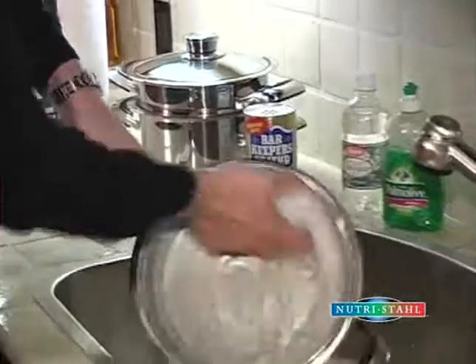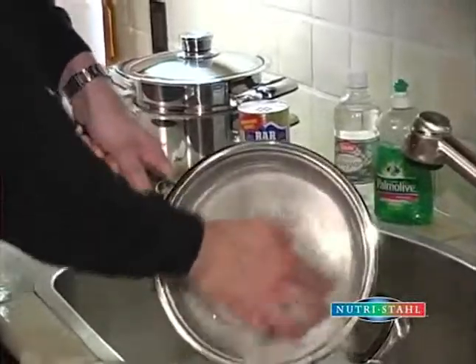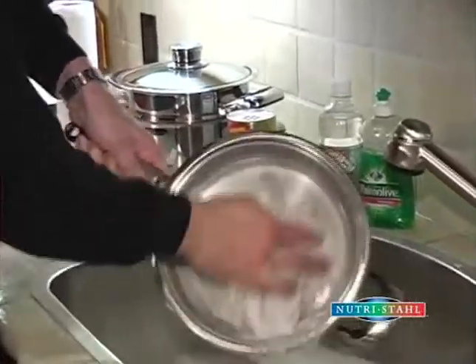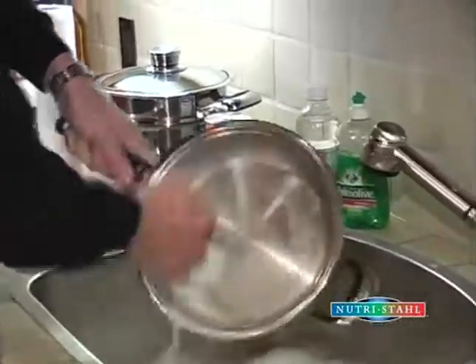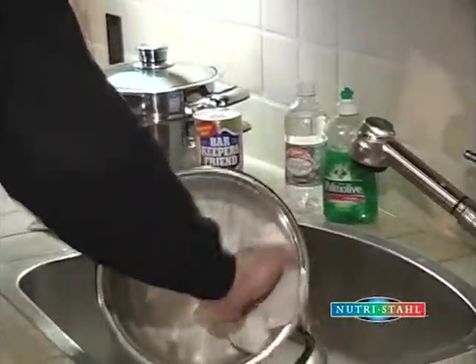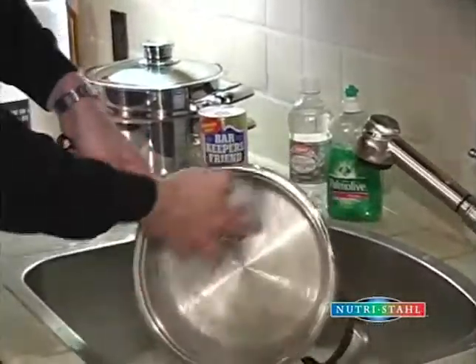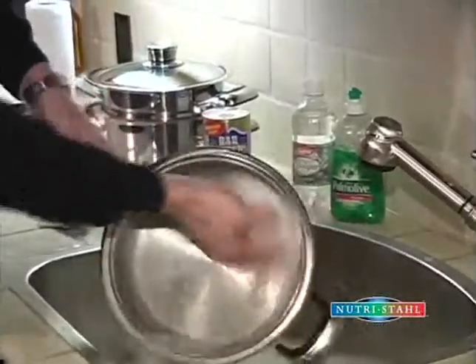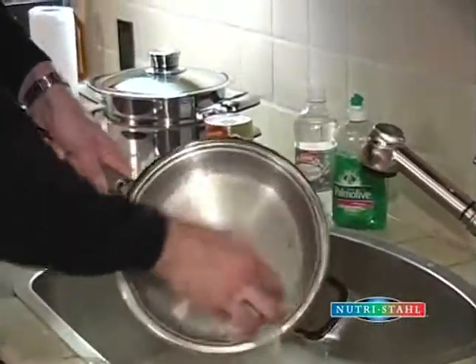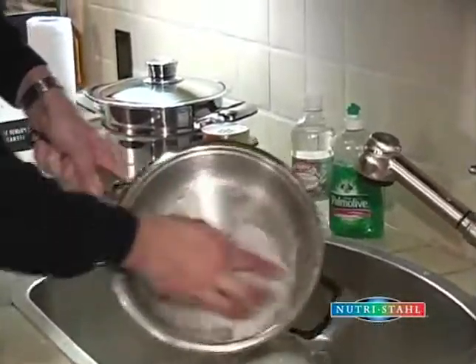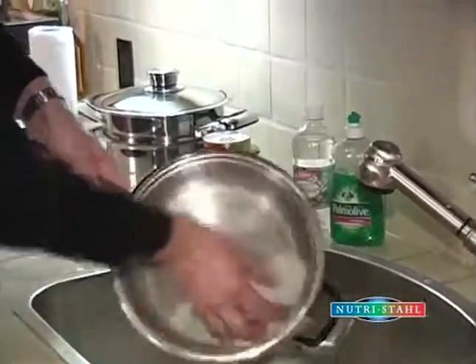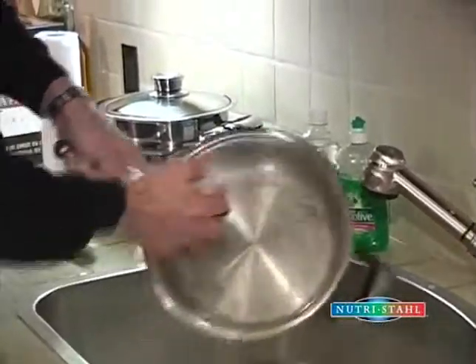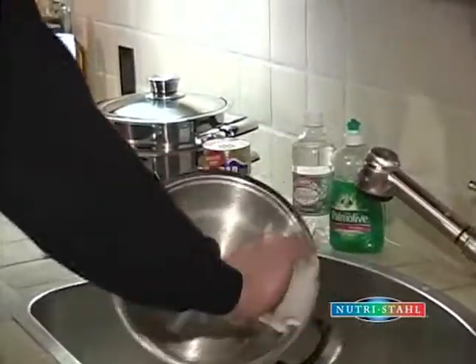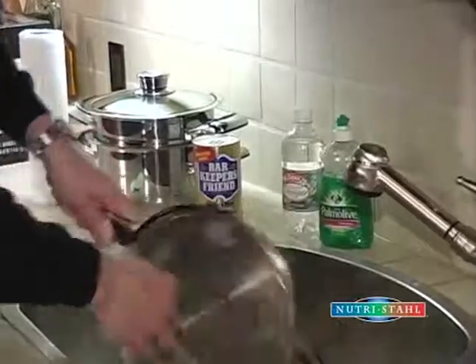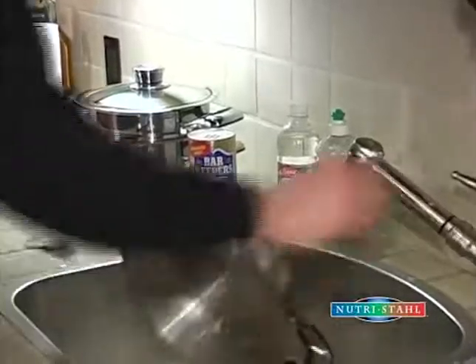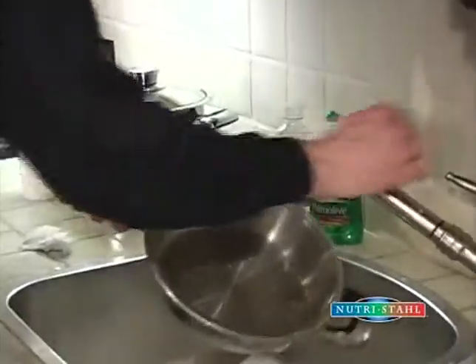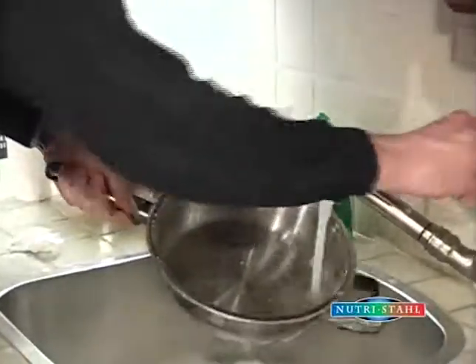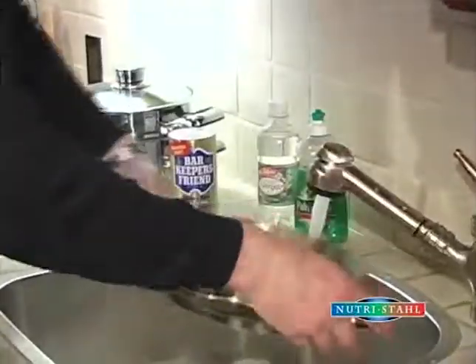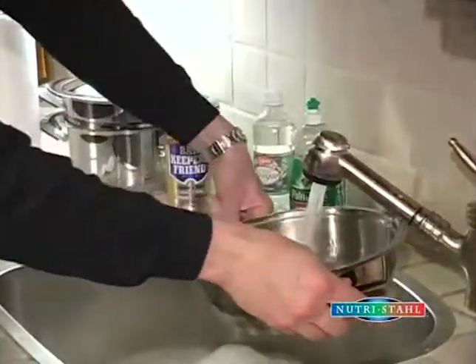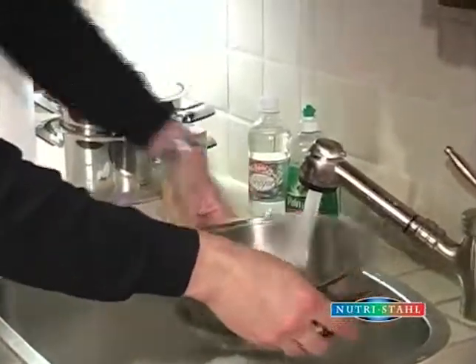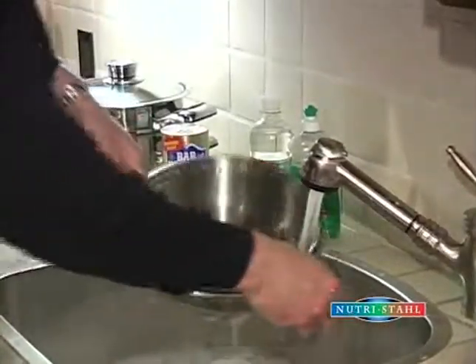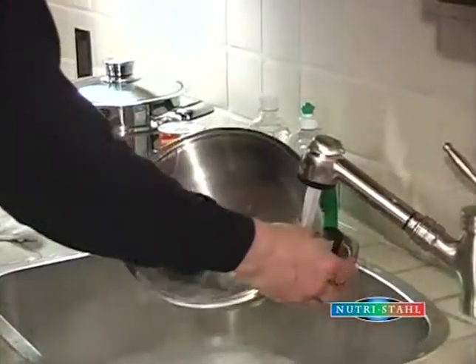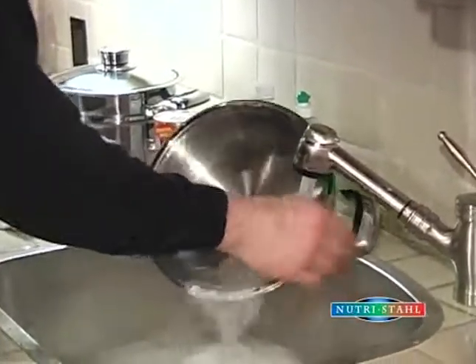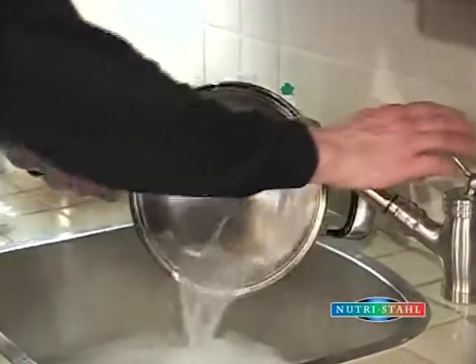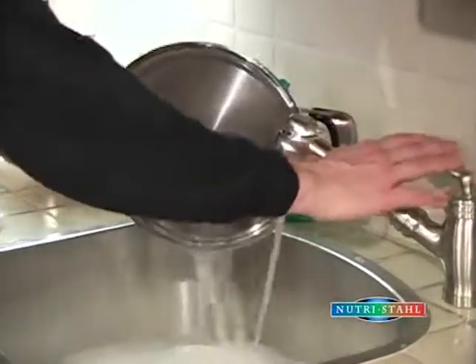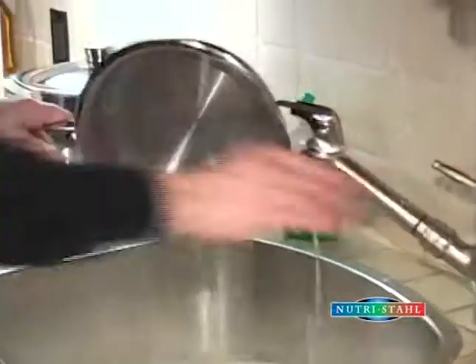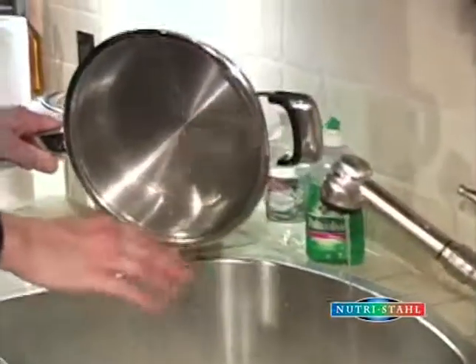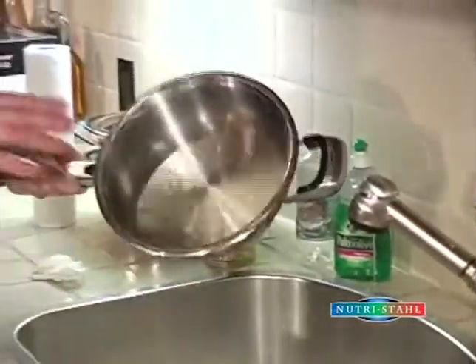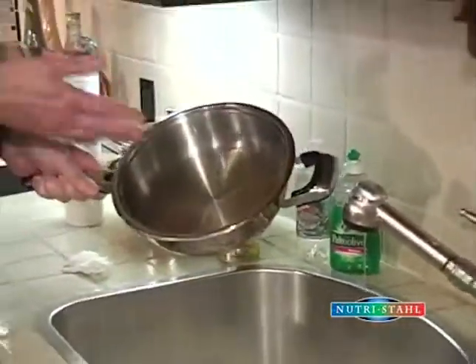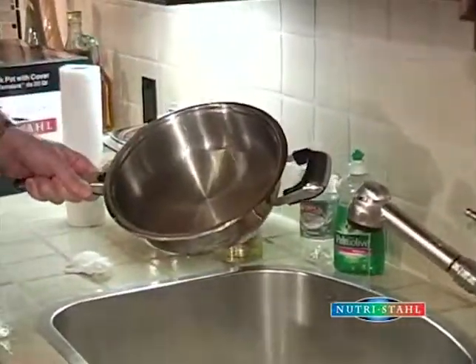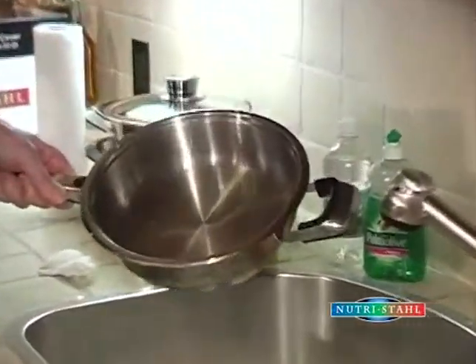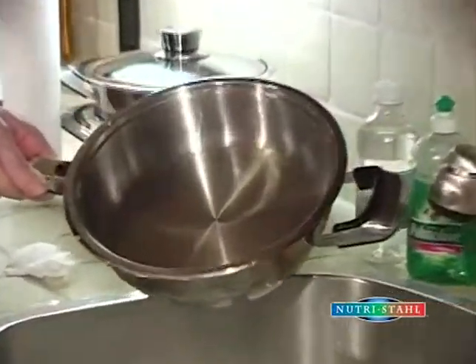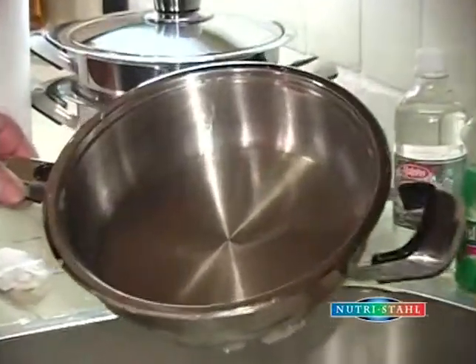Once again, just wash out the skillet, and your cookware can be dried off, and it looks brand-new.